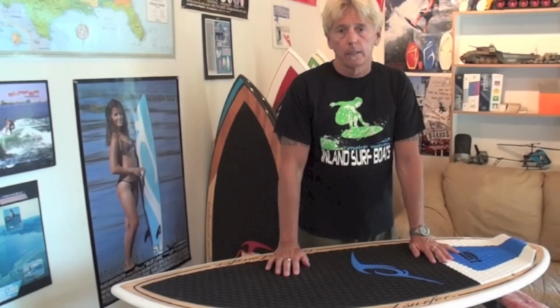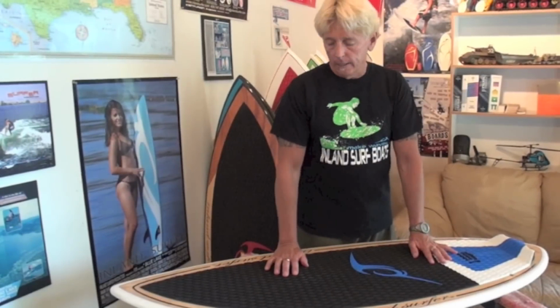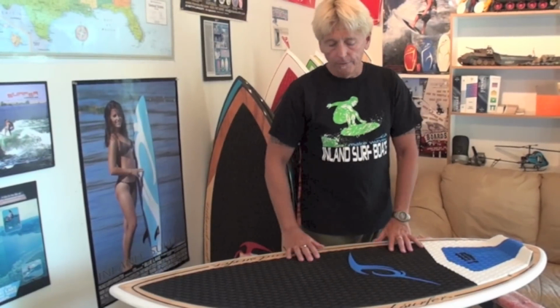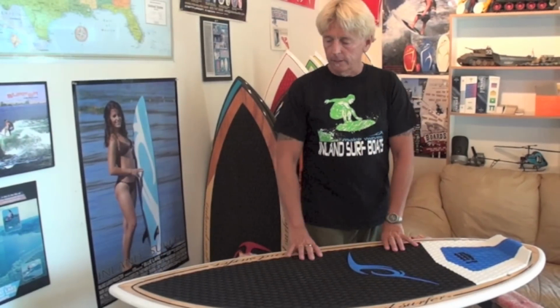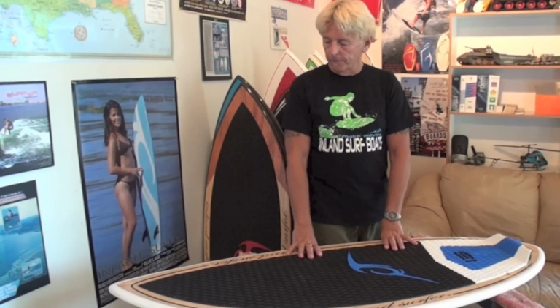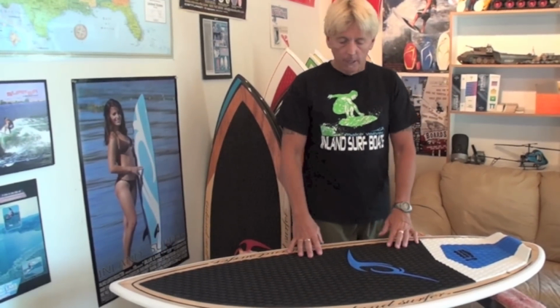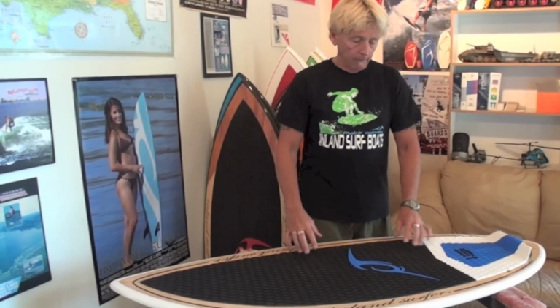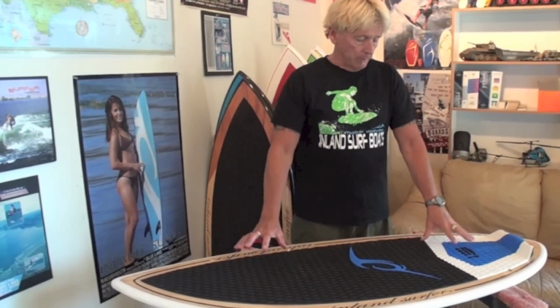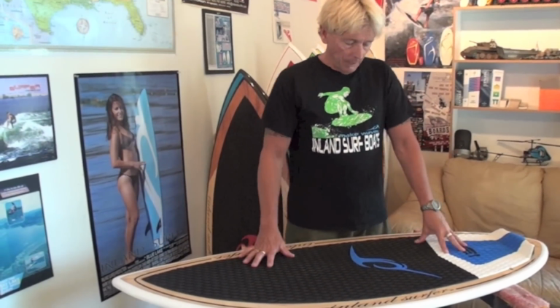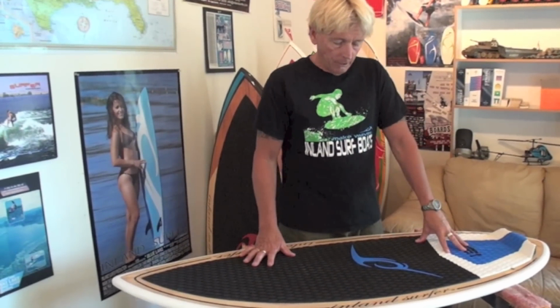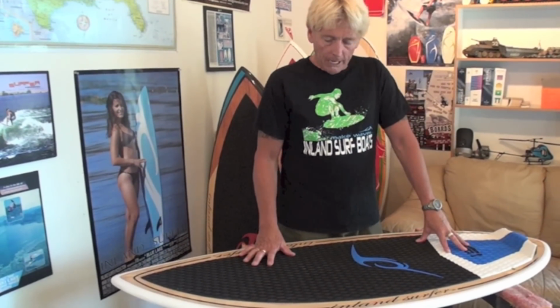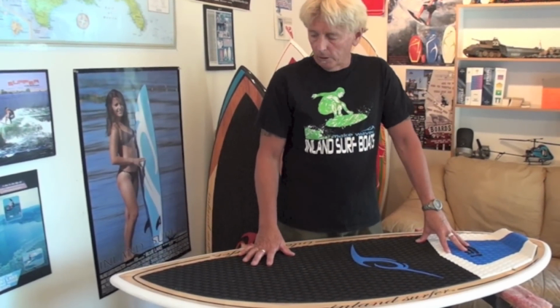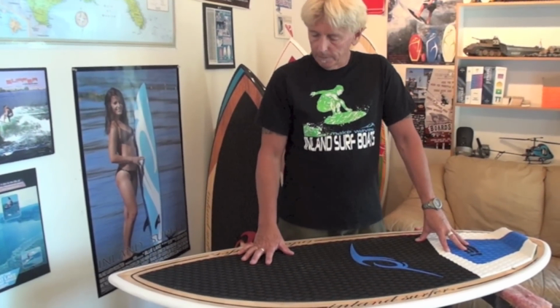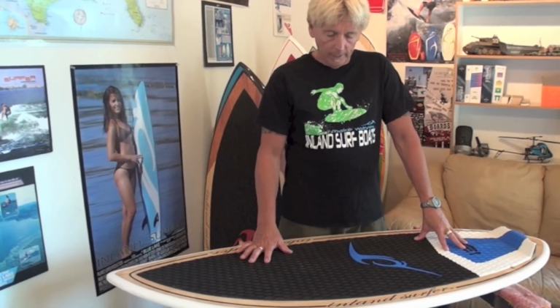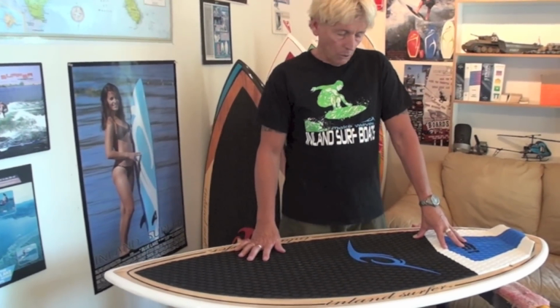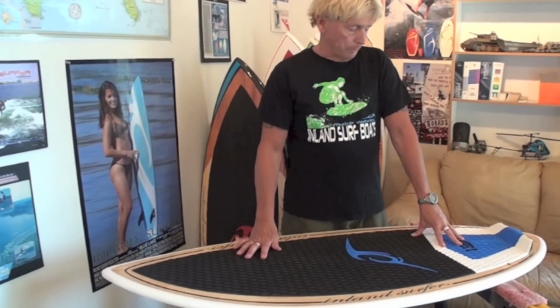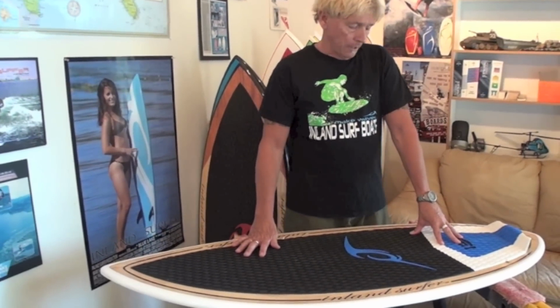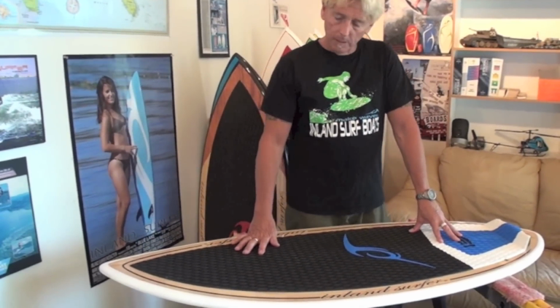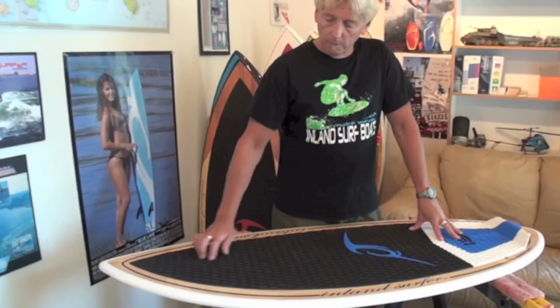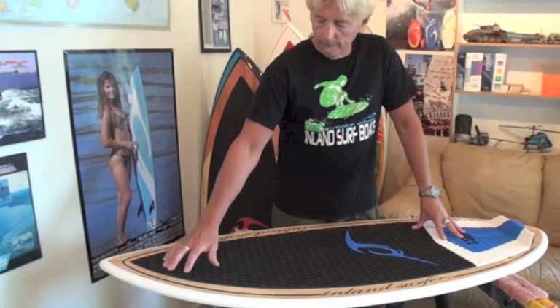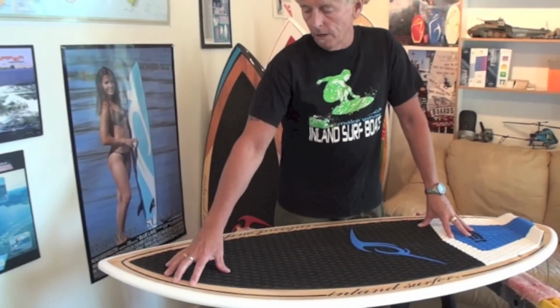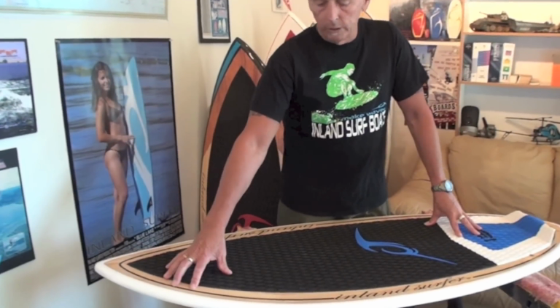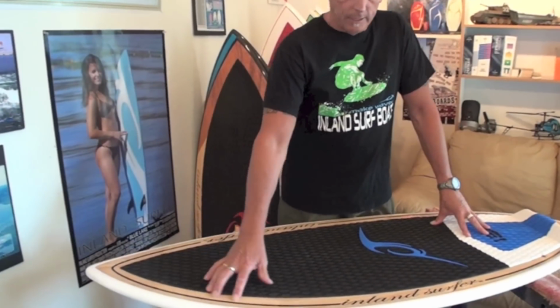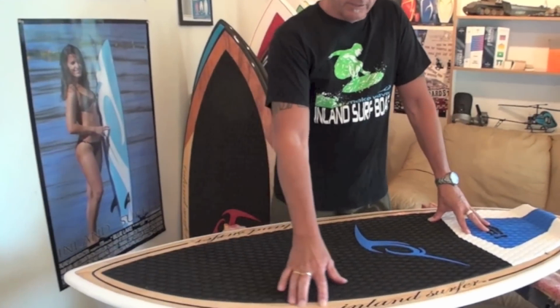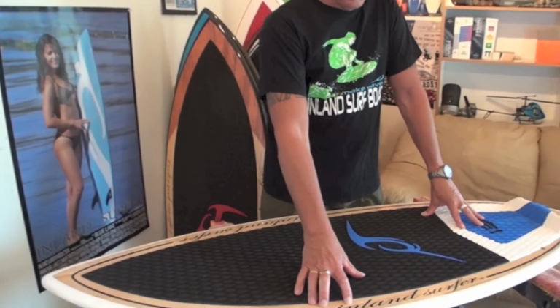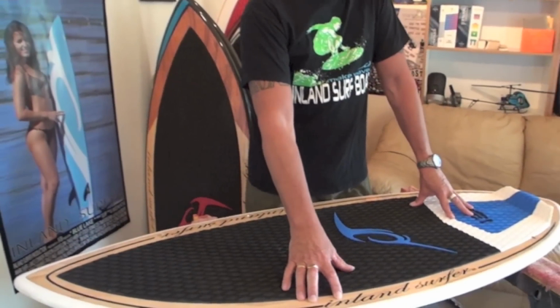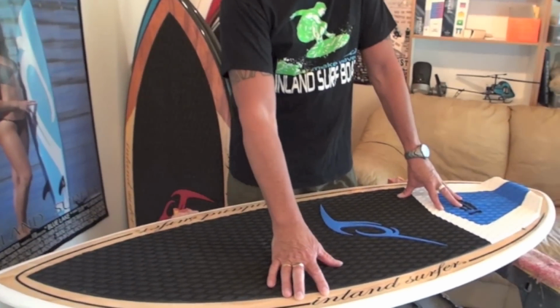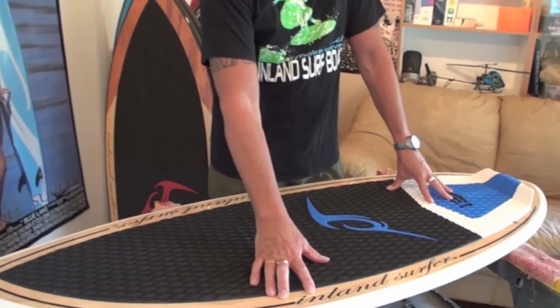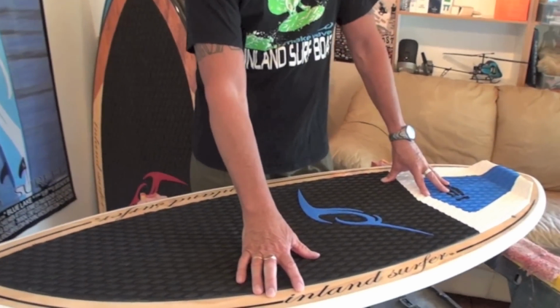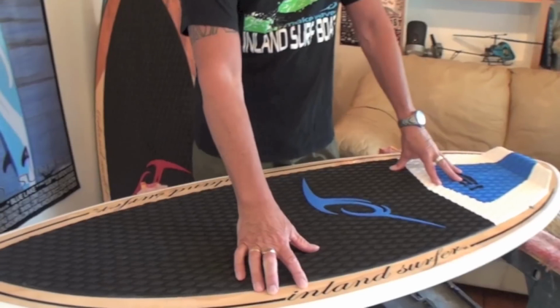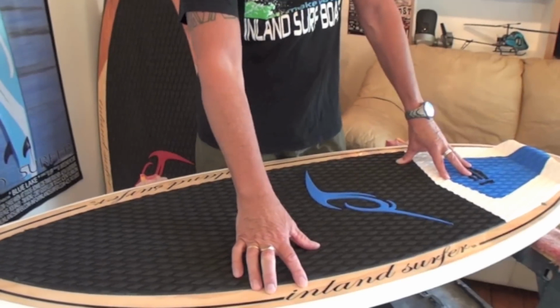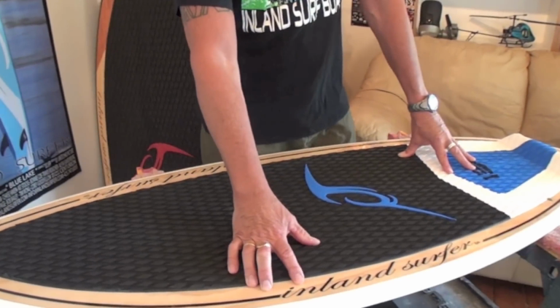Hi, this is Jeff with Inland Surfer. Hey, in front of me I have our Black Pearl. This is a gorgeous board. We have our wood lock technology up on top, which is actually really wood.